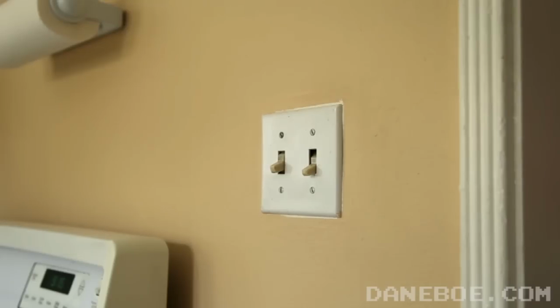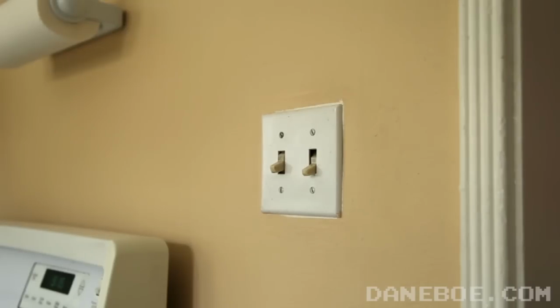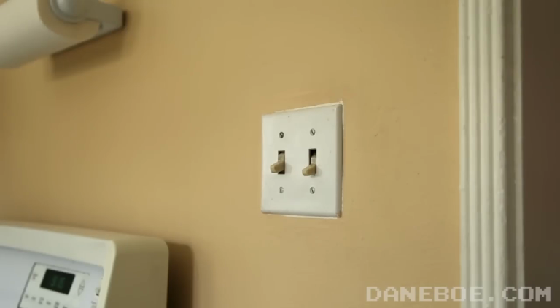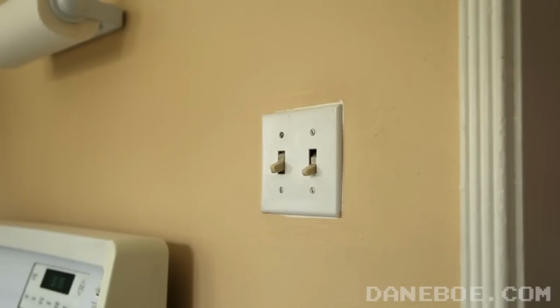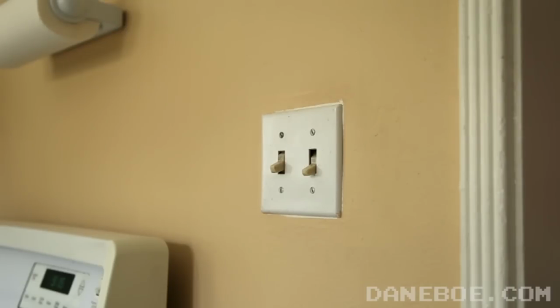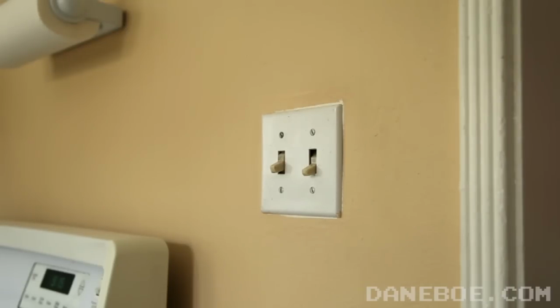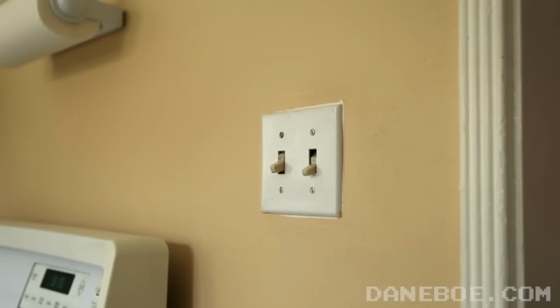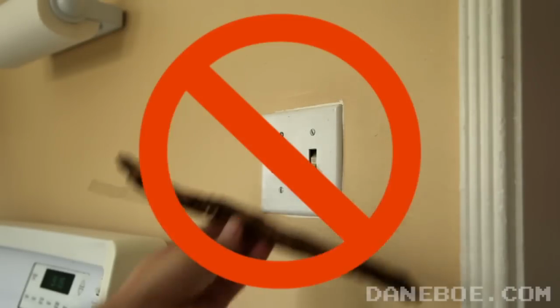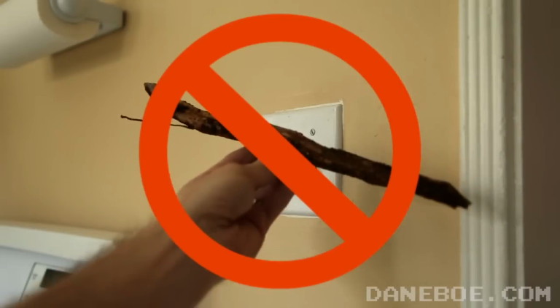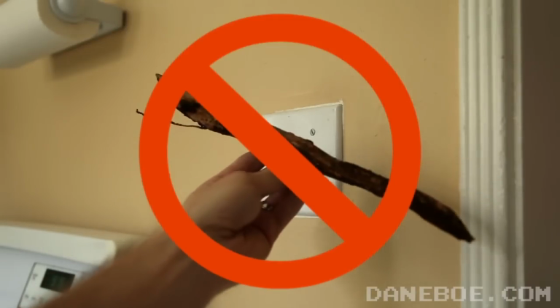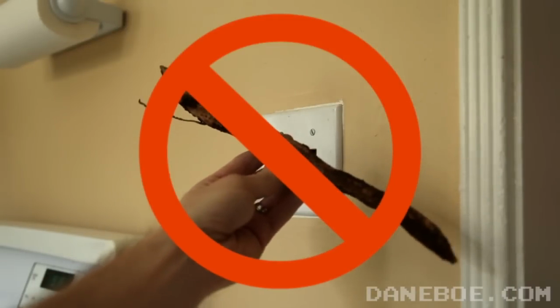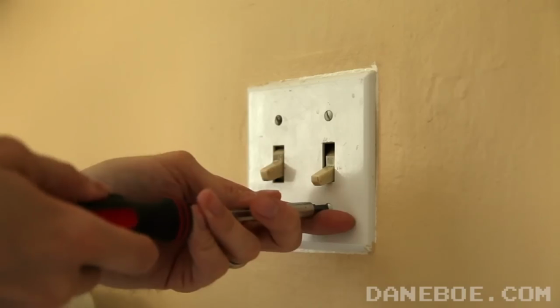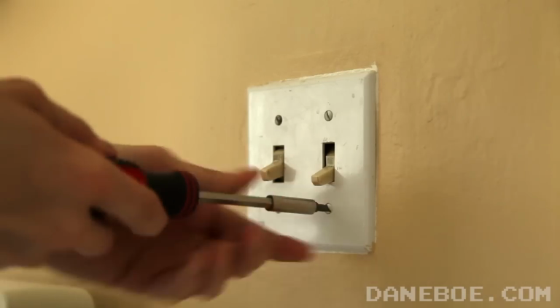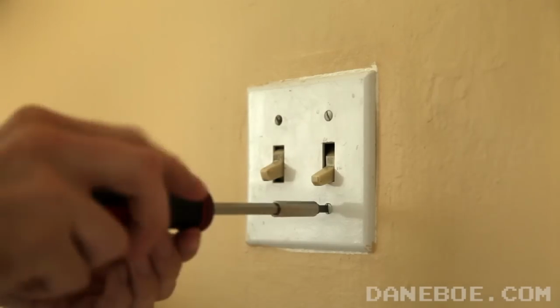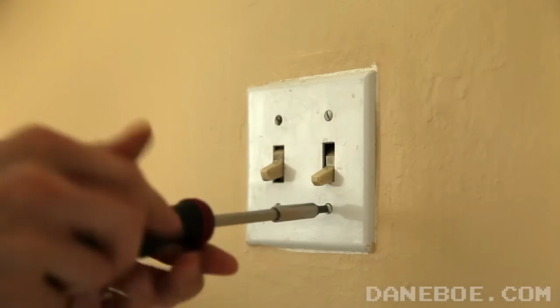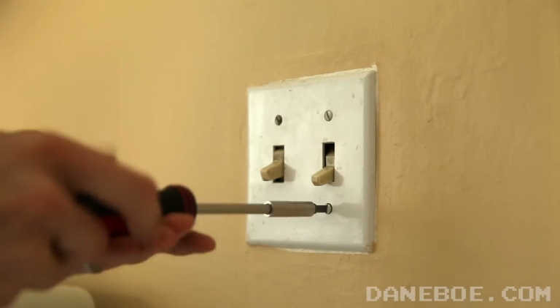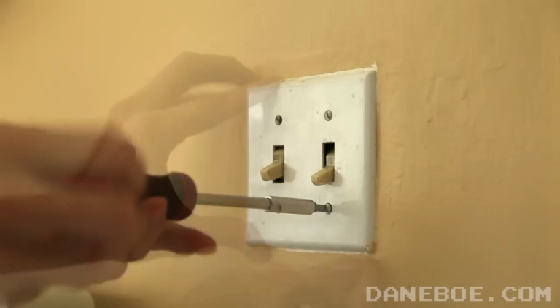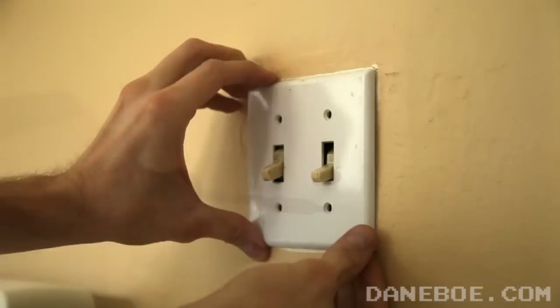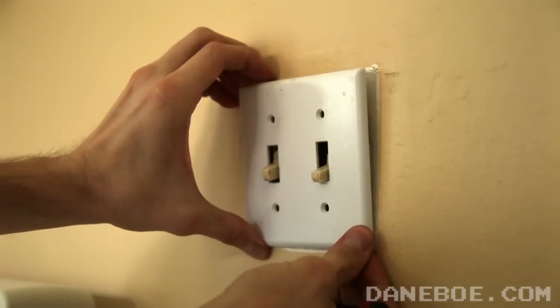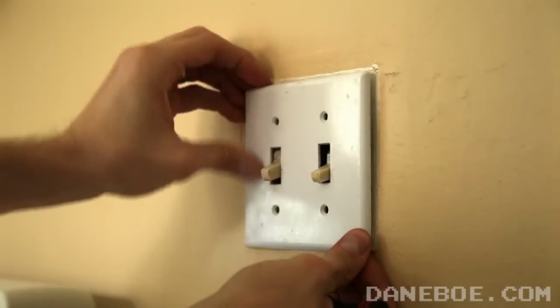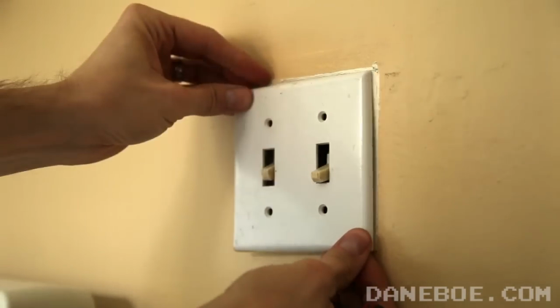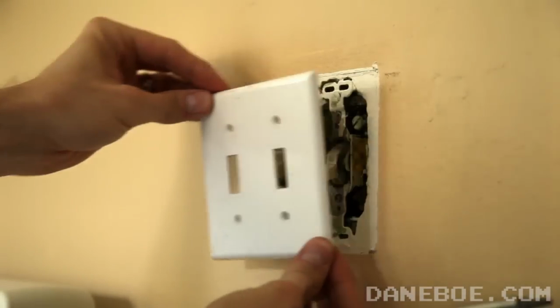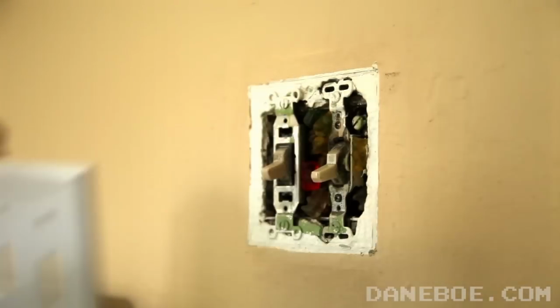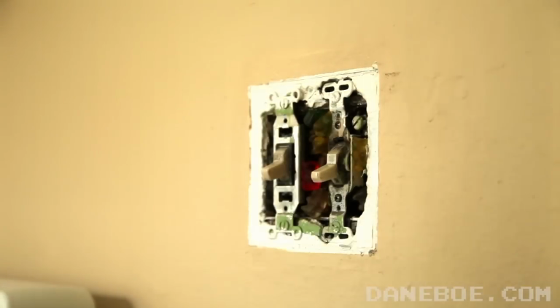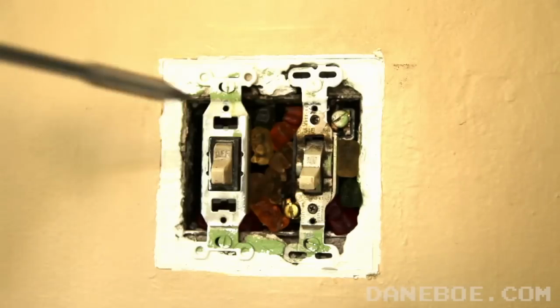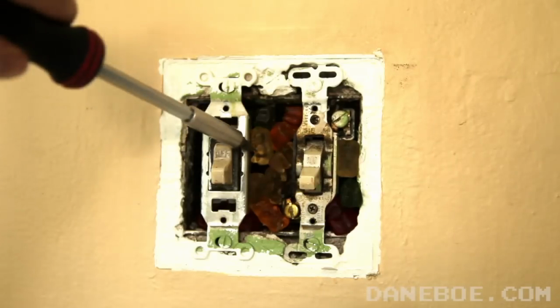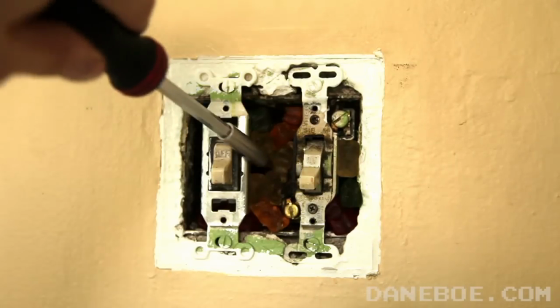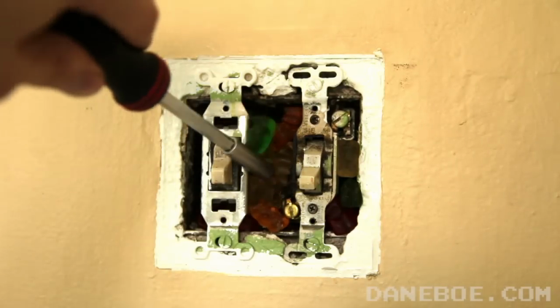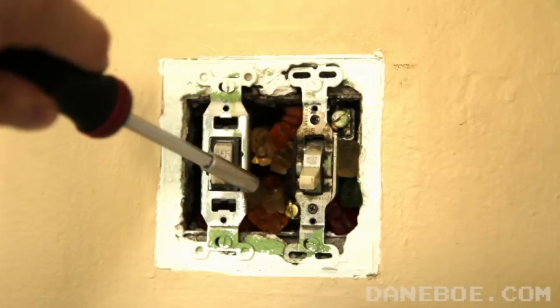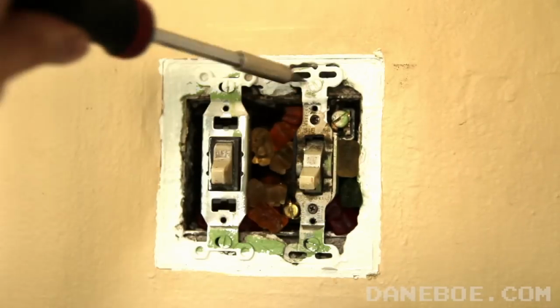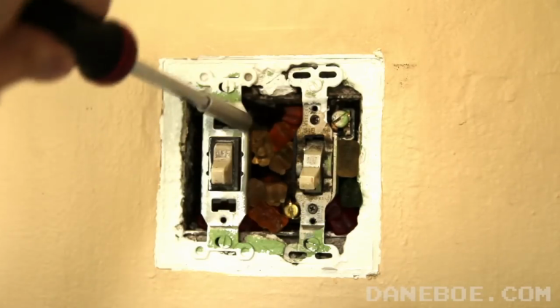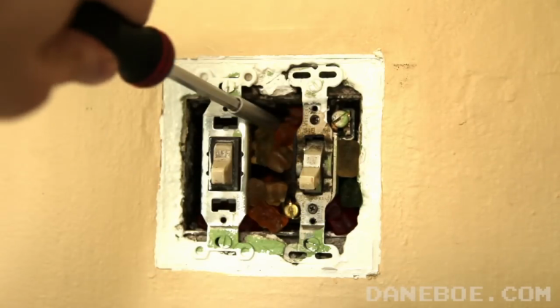Now that the power is off, locate the light switch. Don't use the stick here. Using the screwdriver, remove the screws and take the plate off the wall. Once that's off, you'll want to clear the gummy bear insulation that will be in the way.